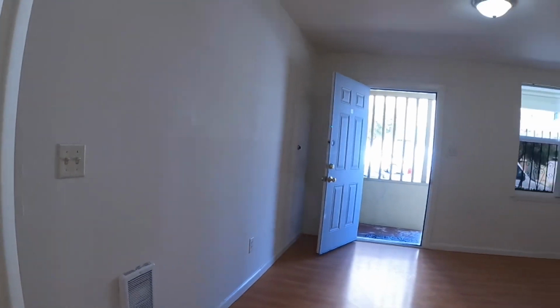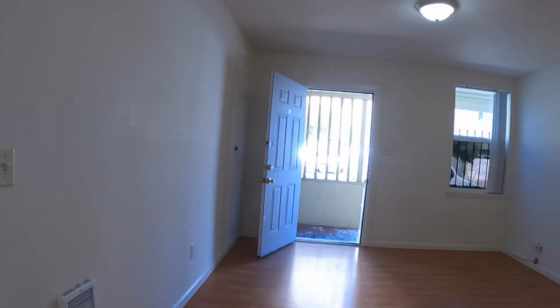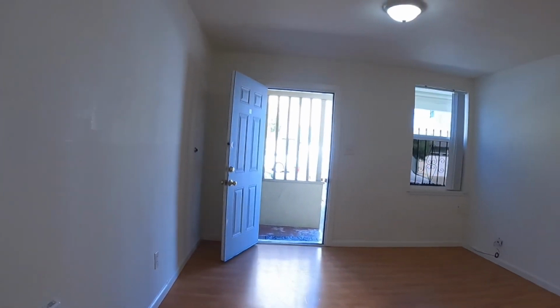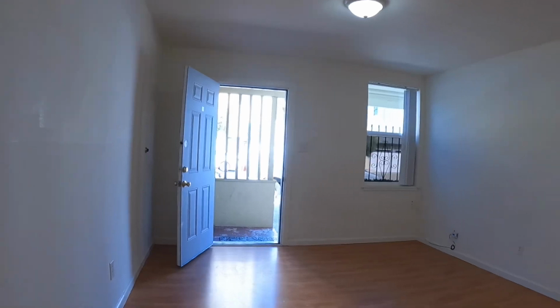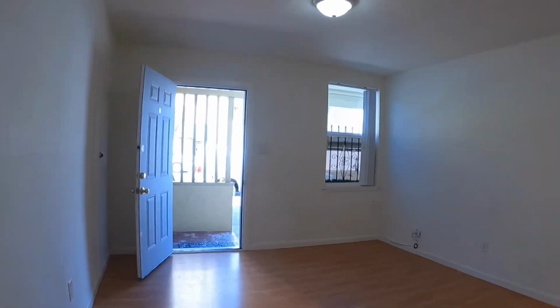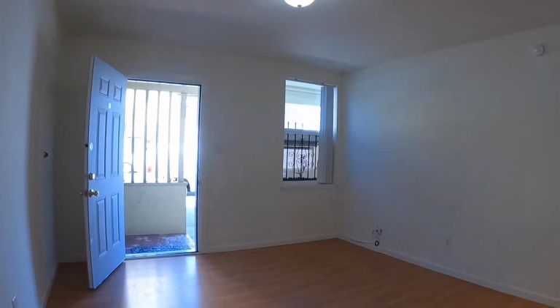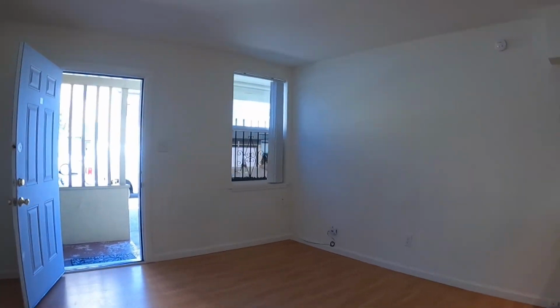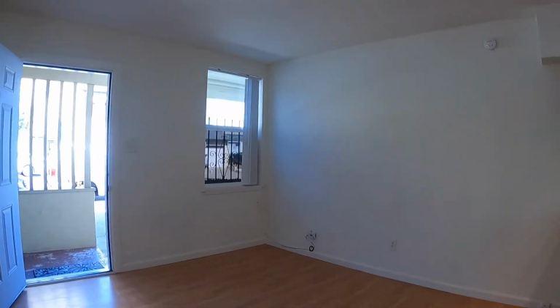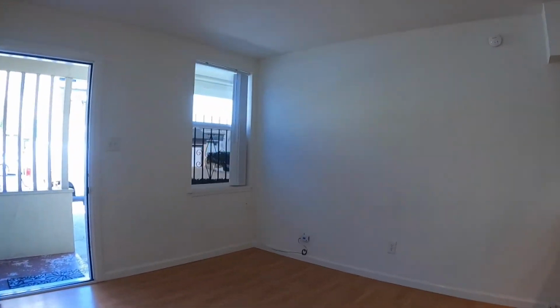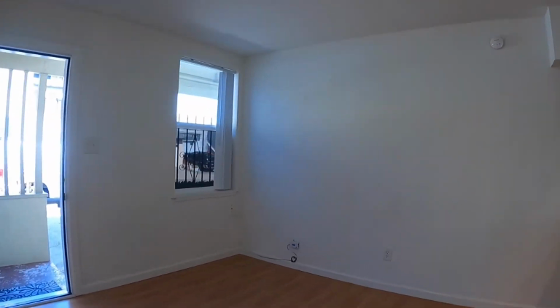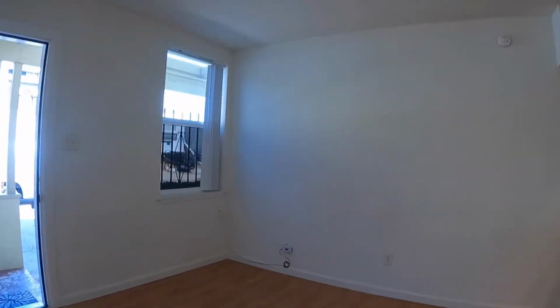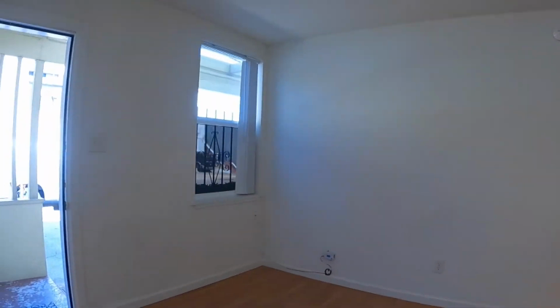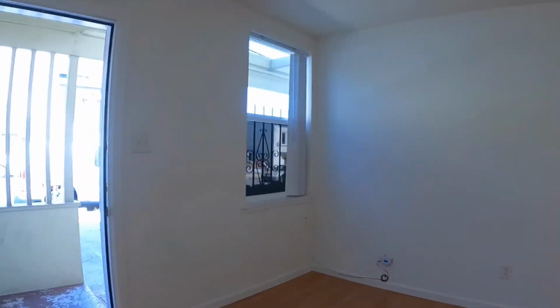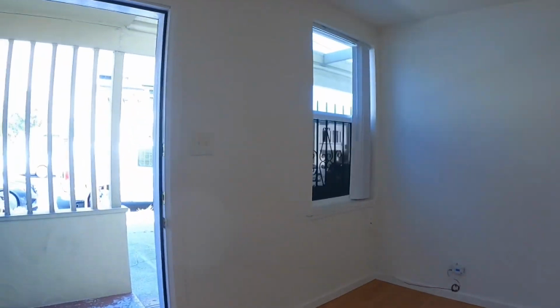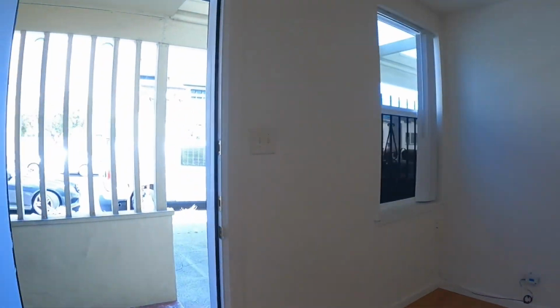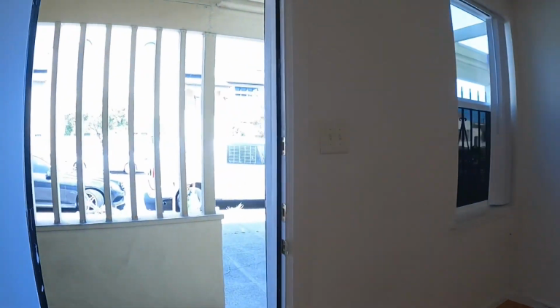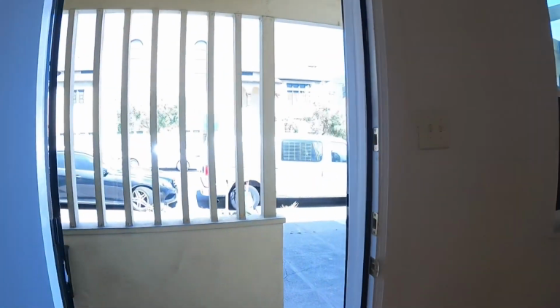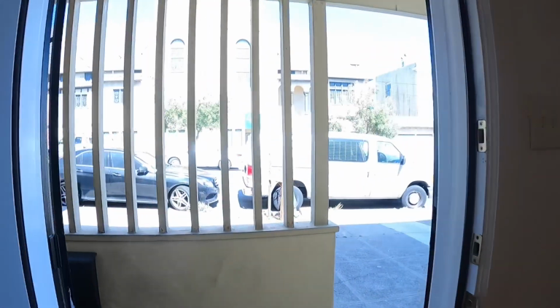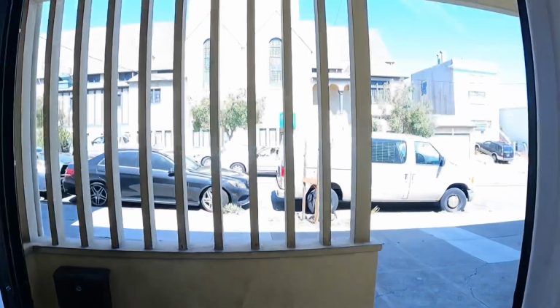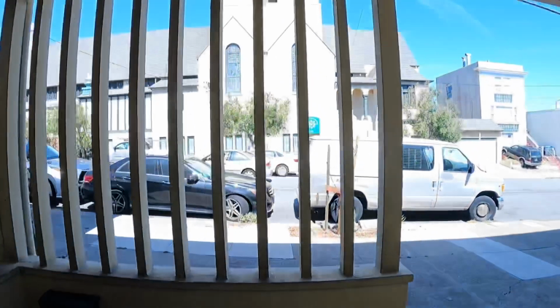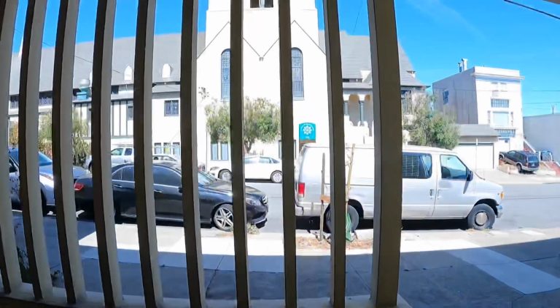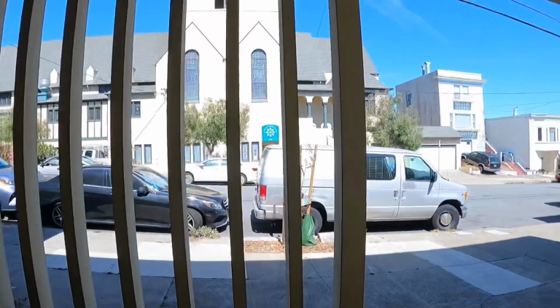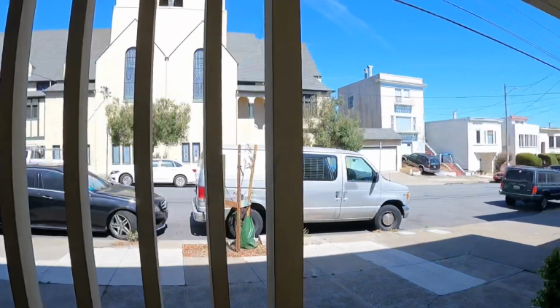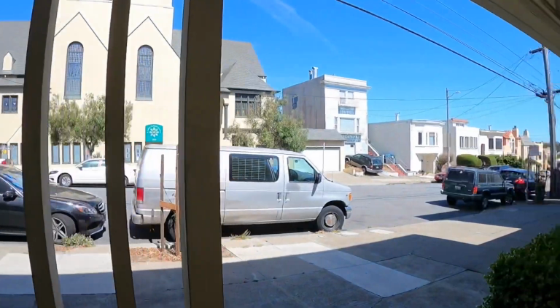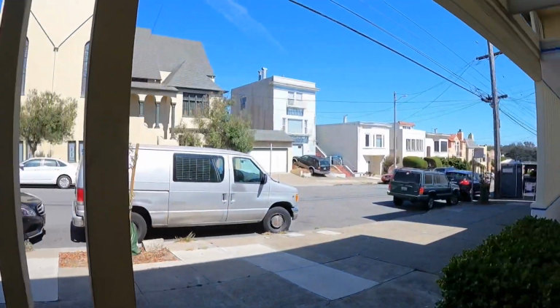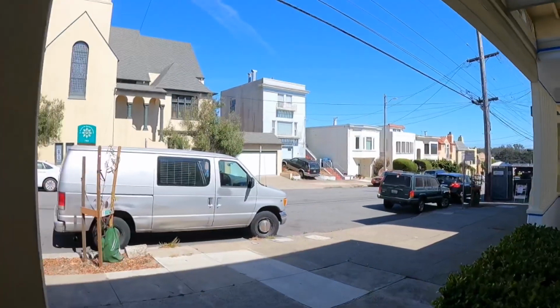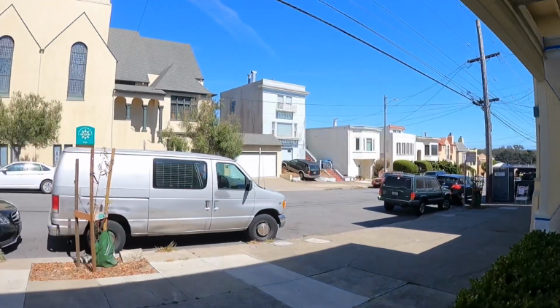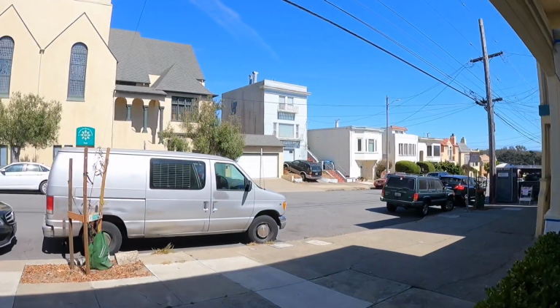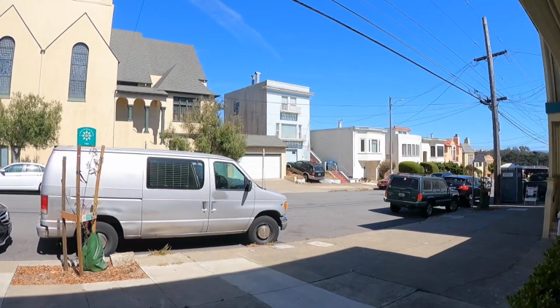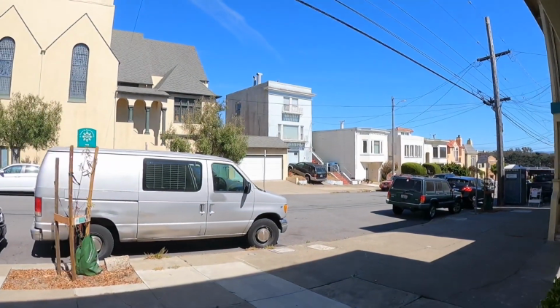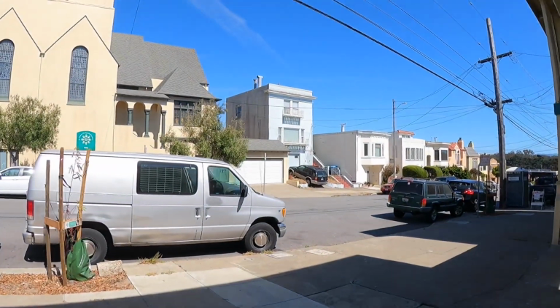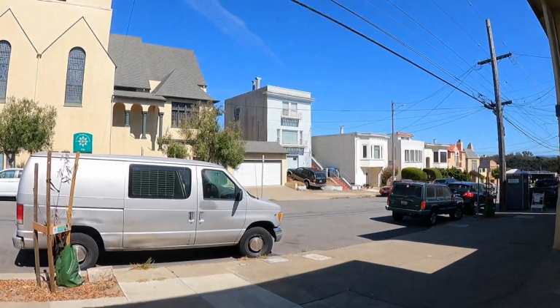There's shared laundry downstairs. If you're interested in this unit, please go to rentalsnsf.com. Thanks for visiting. Thank you.